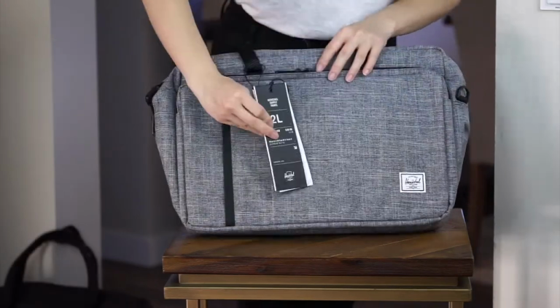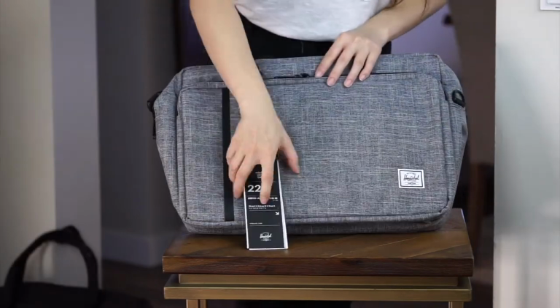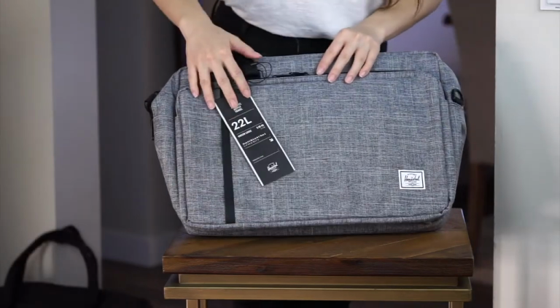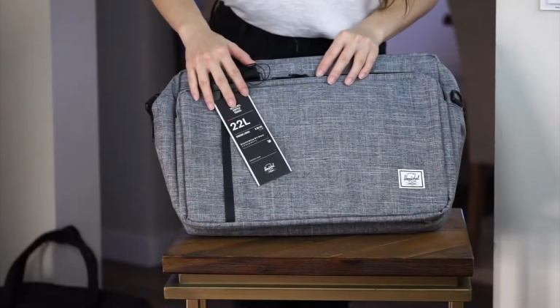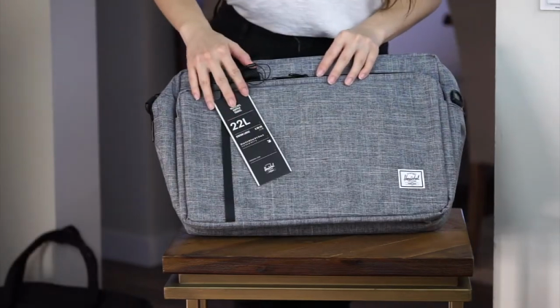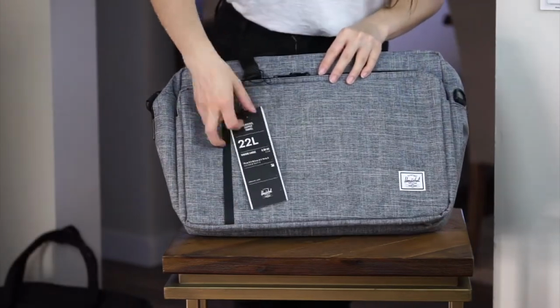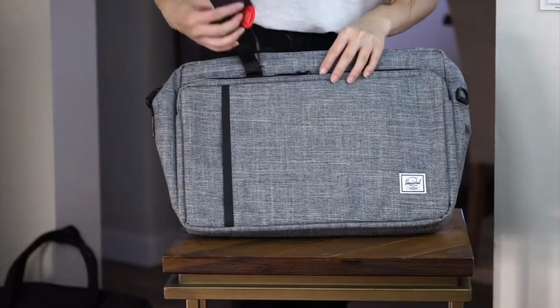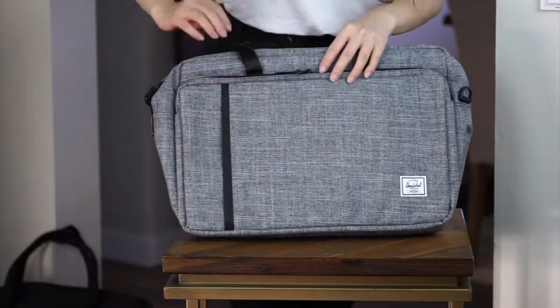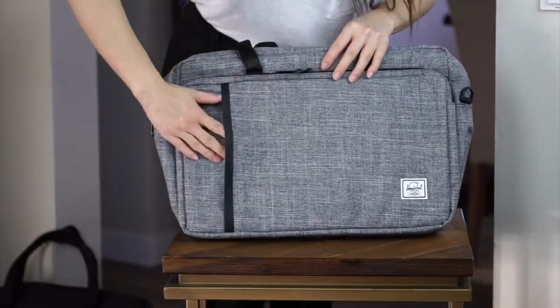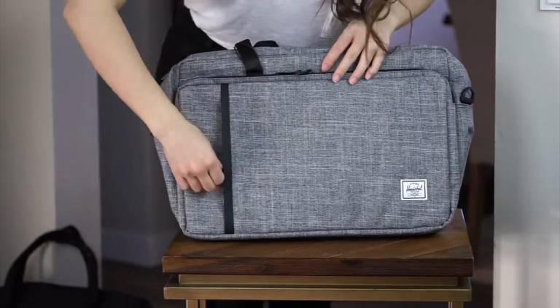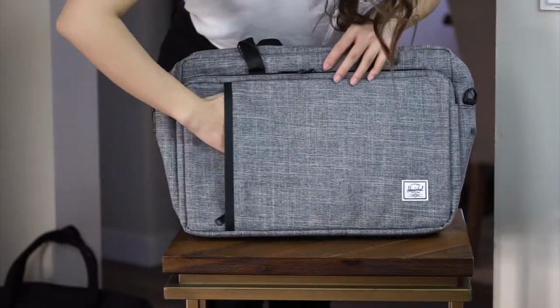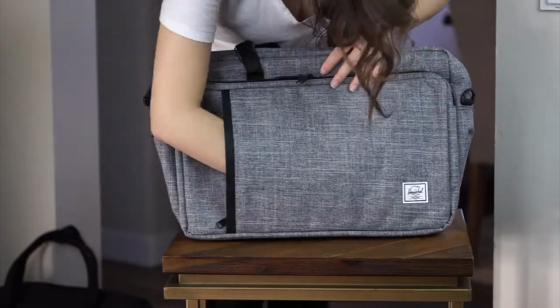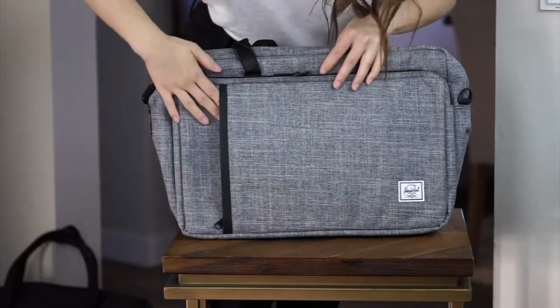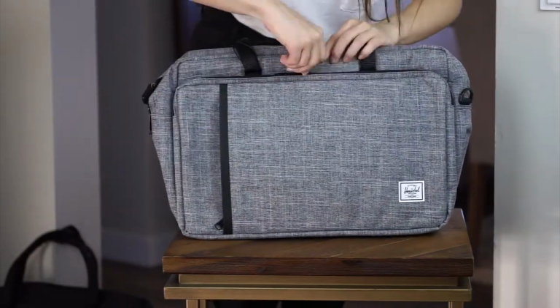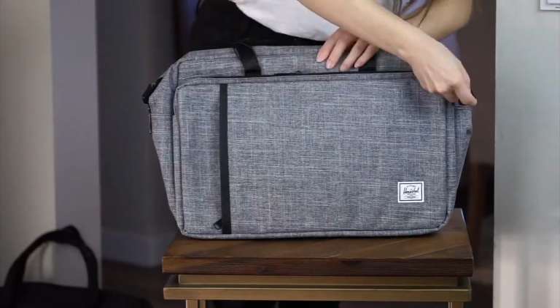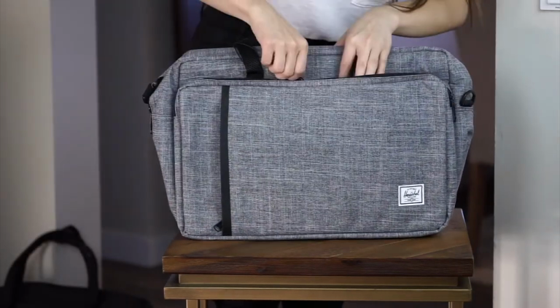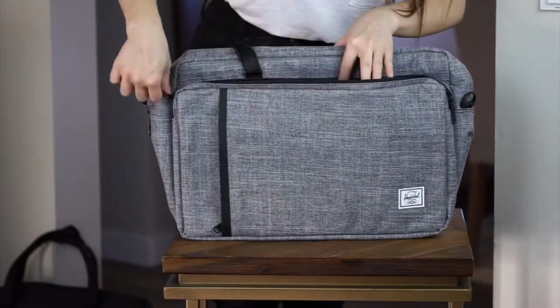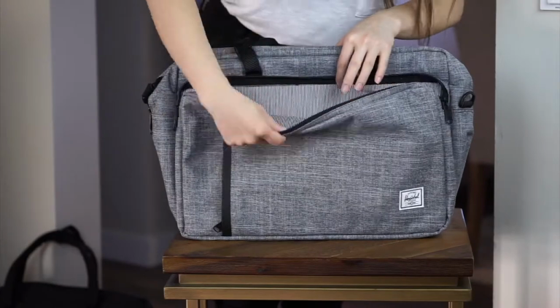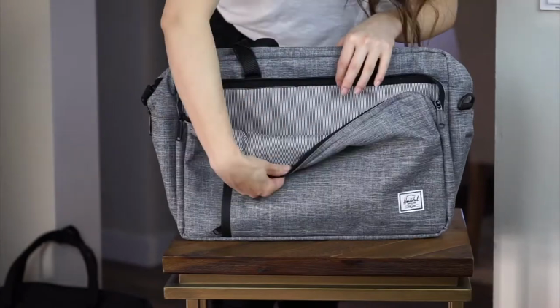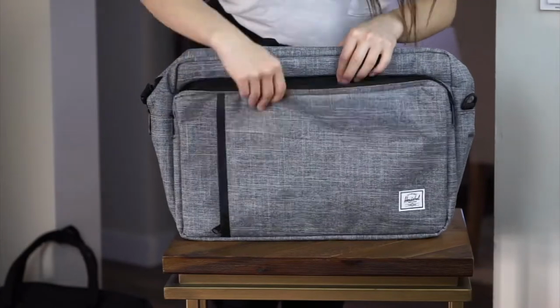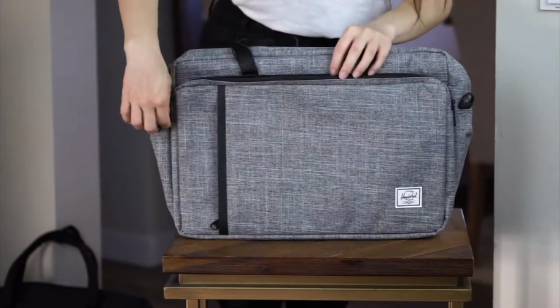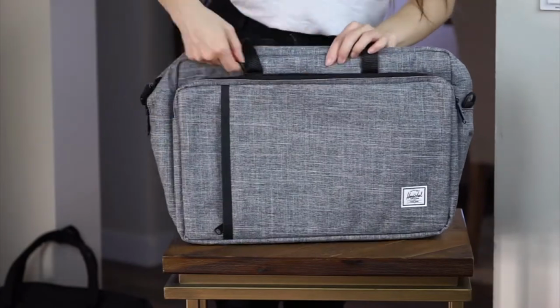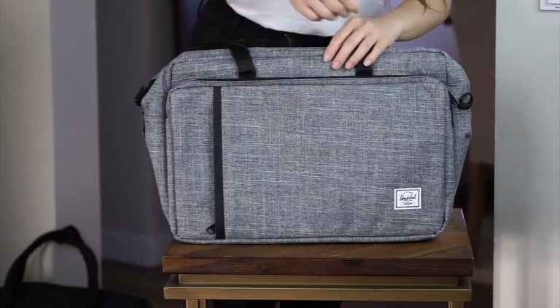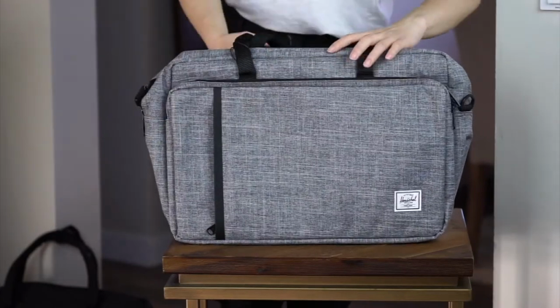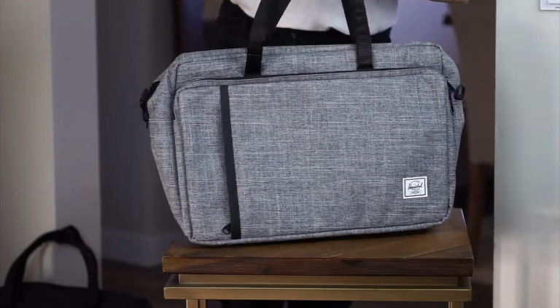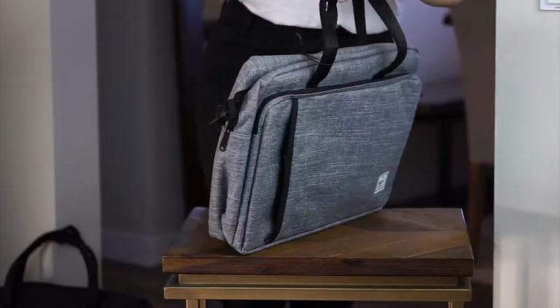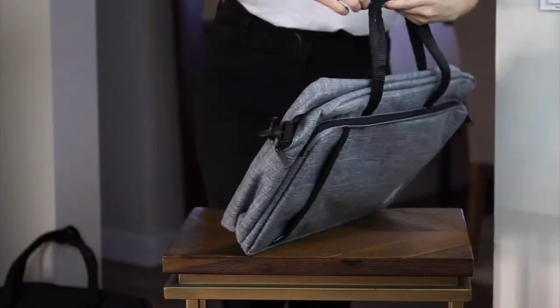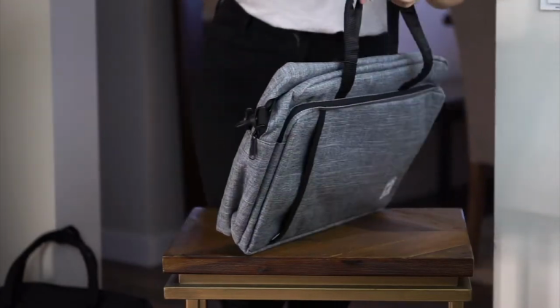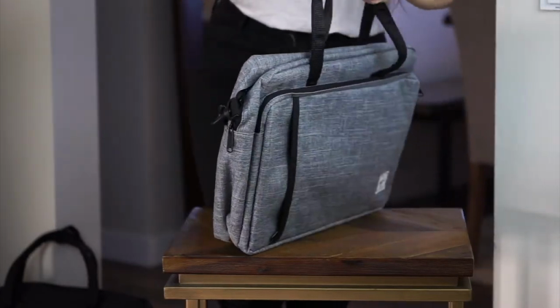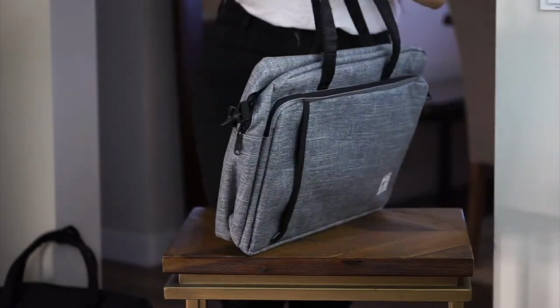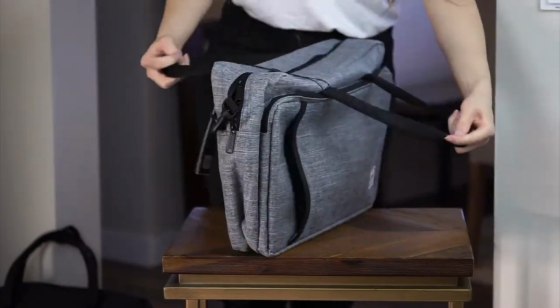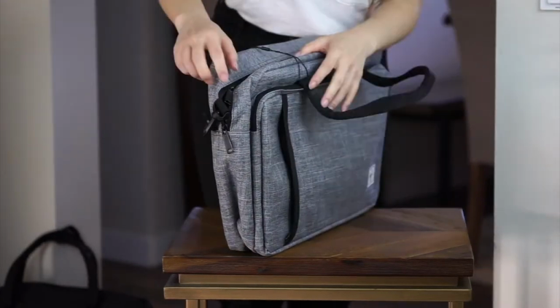Also in this review is the Herschel Supply Company Gibson 15.6-inch laptop messenger bag in black, which you just saw, and raven crosshatch, which is this lovely grey.